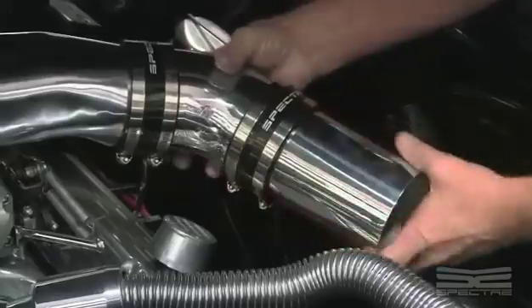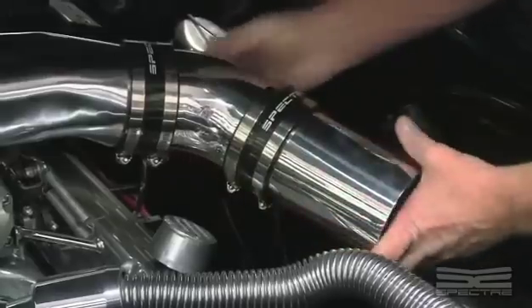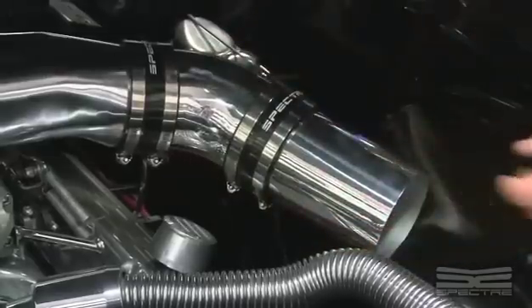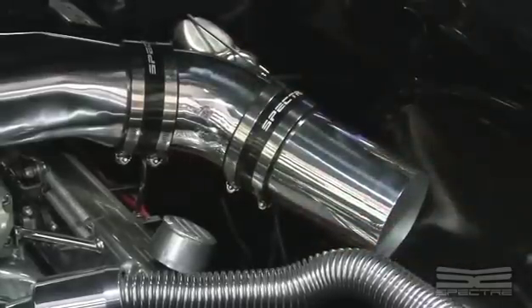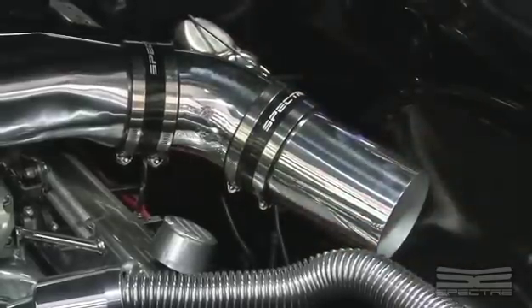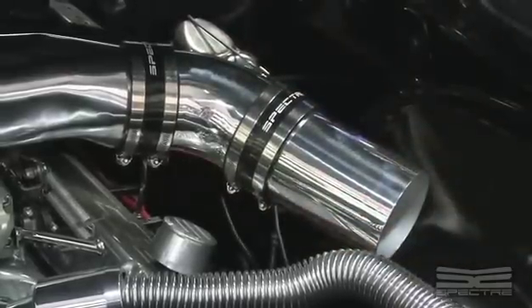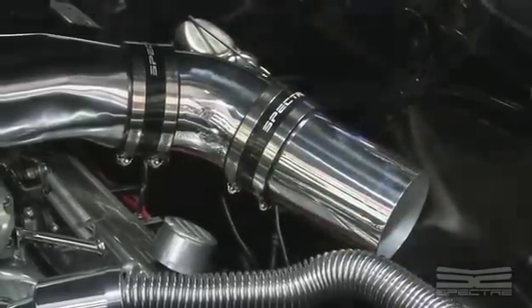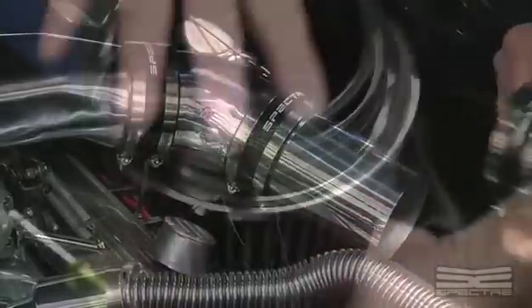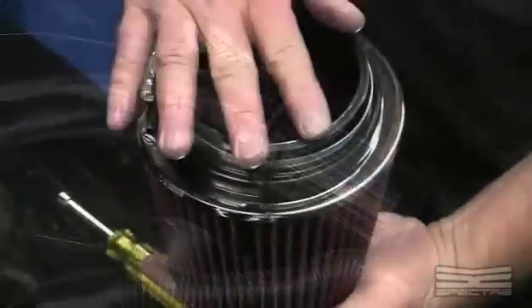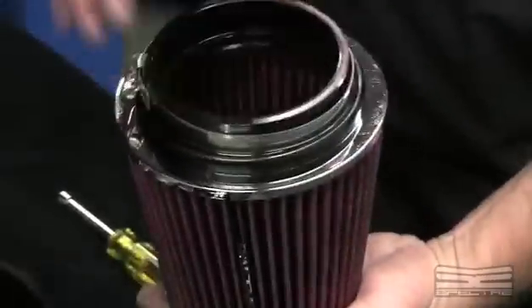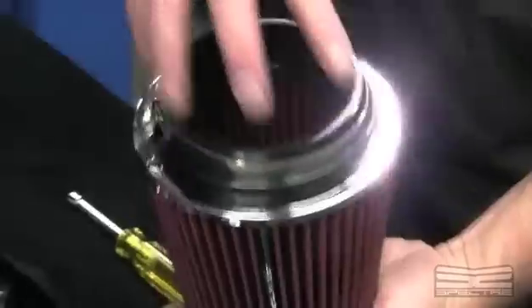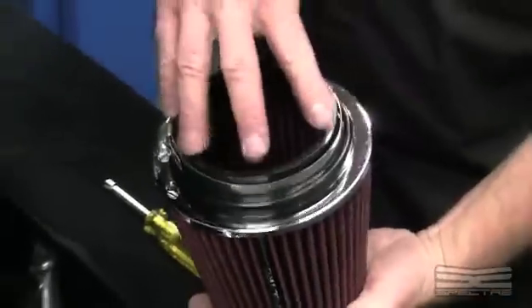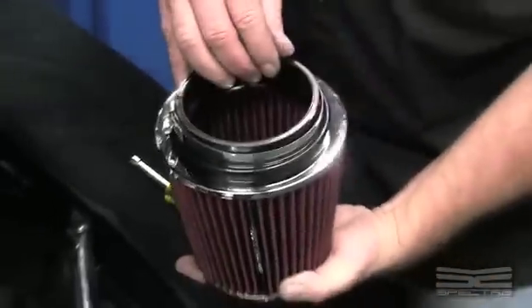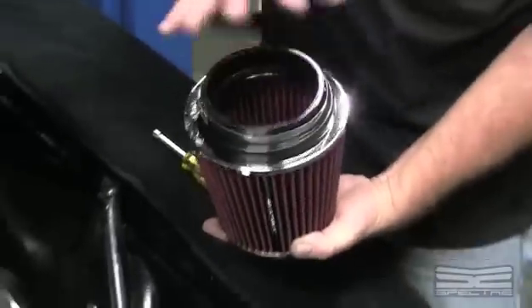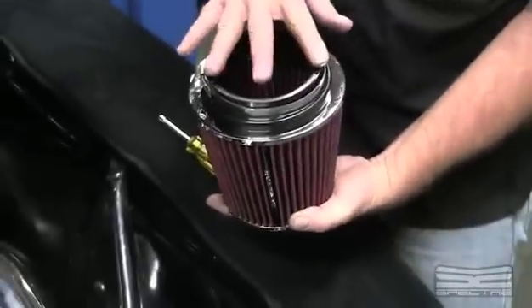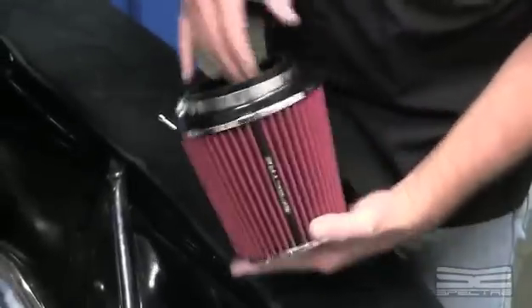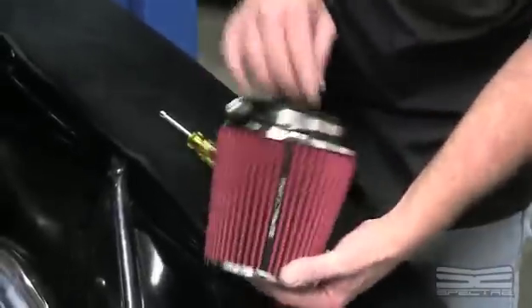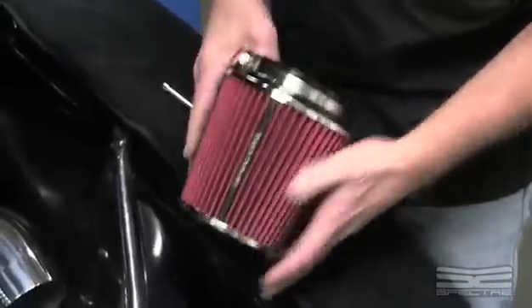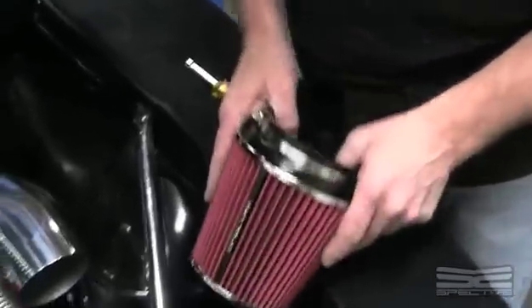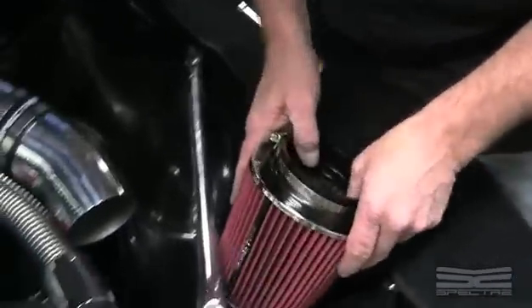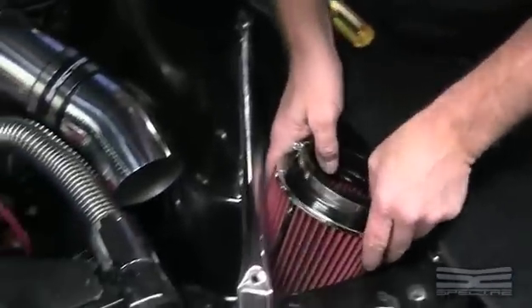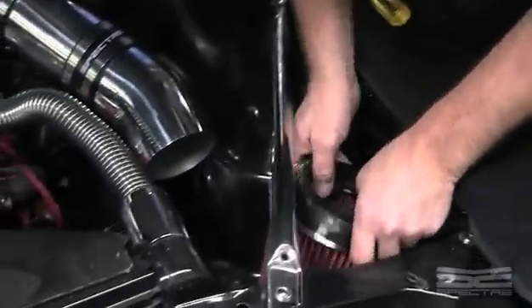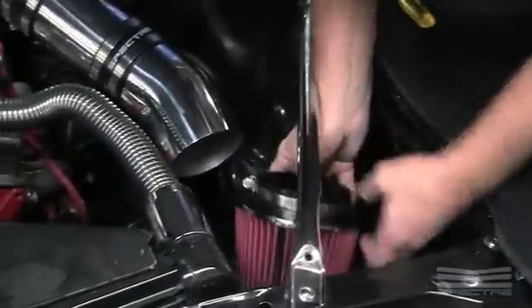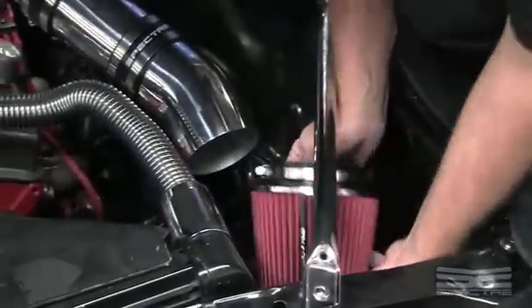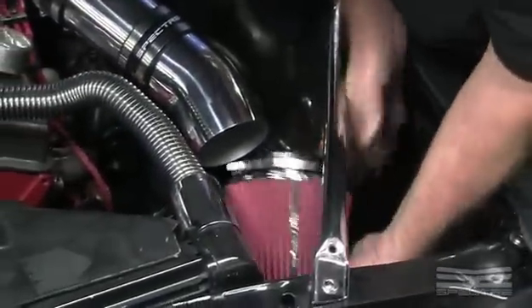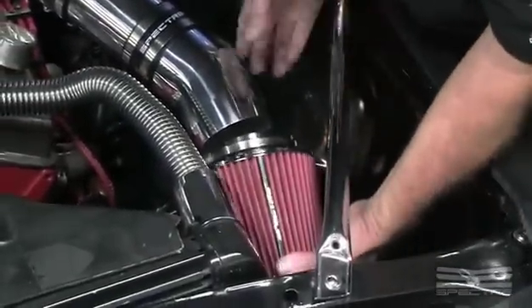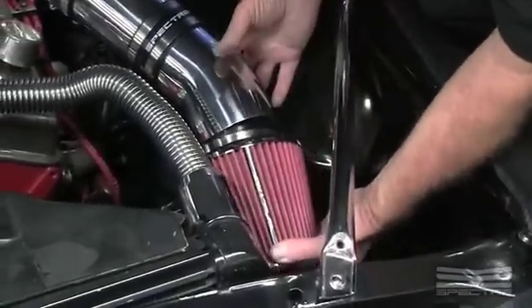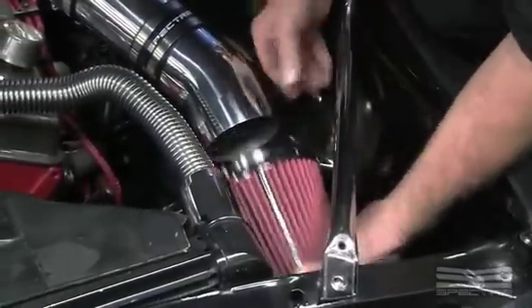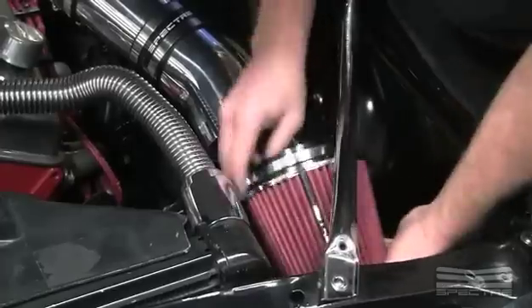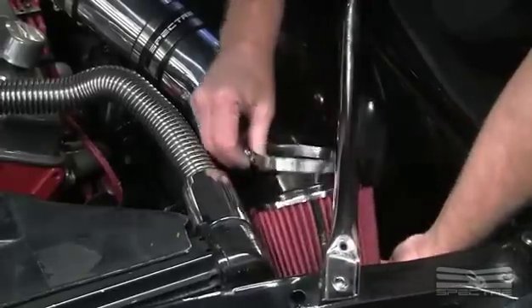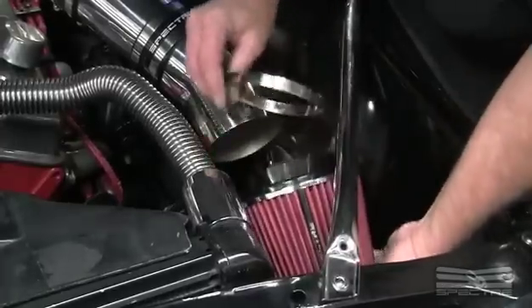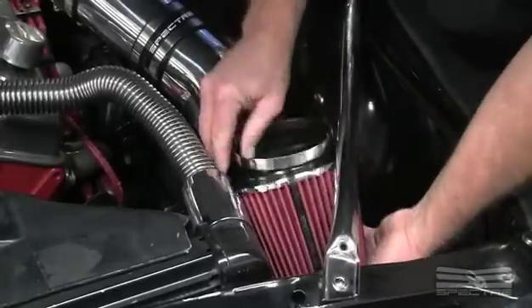Now we're going to put a filter on it. Here we have a filter — it's got a four-inch opening. There are inserts that go in here that can be used for a three-inch, three-and-a-half-inch, or four-inch fitment. We took those inserts out.